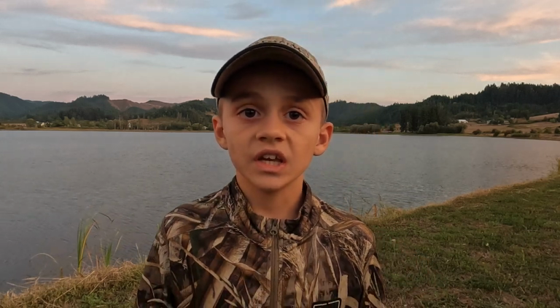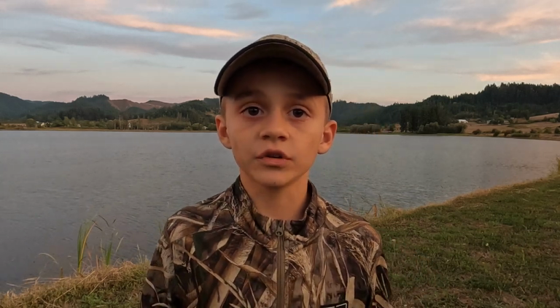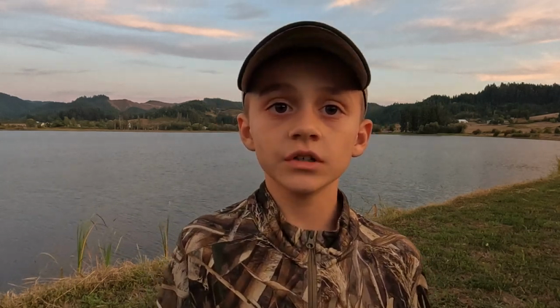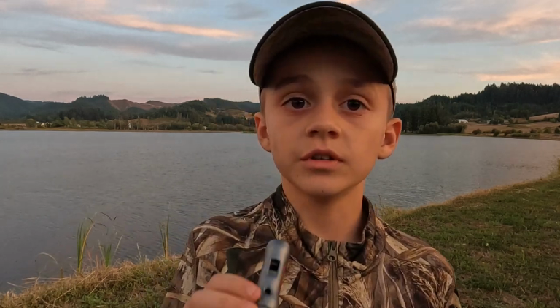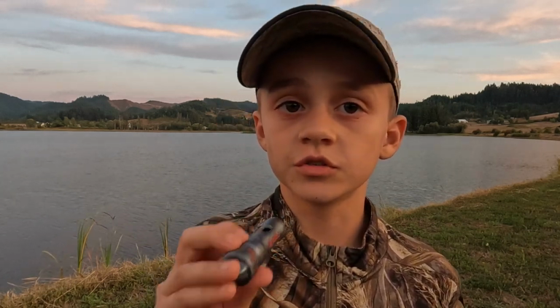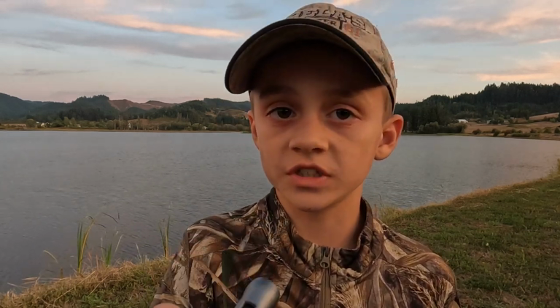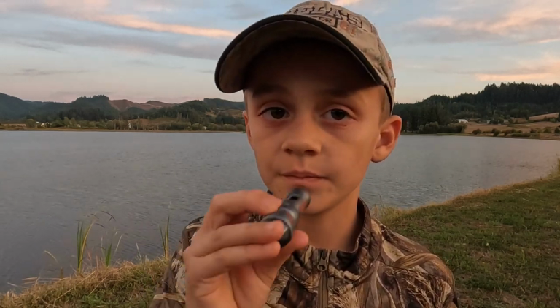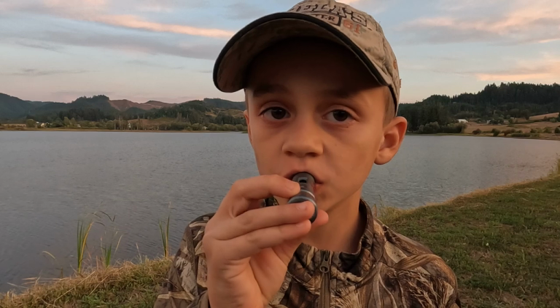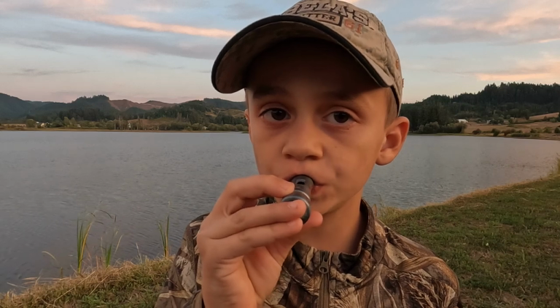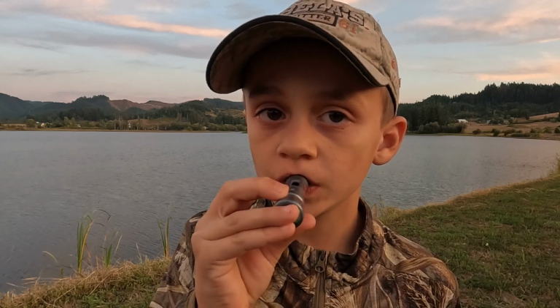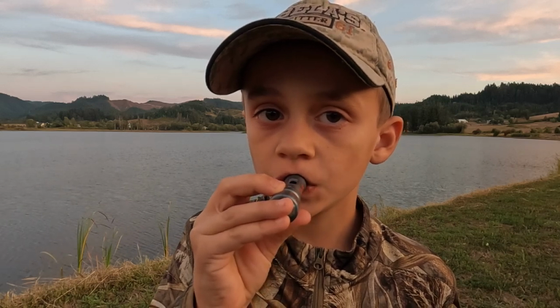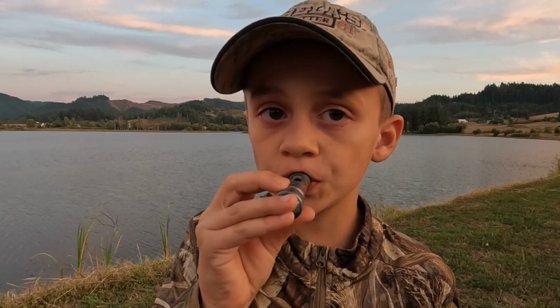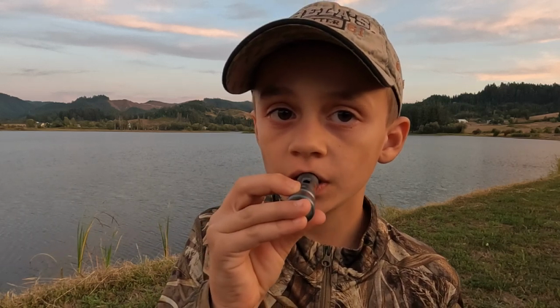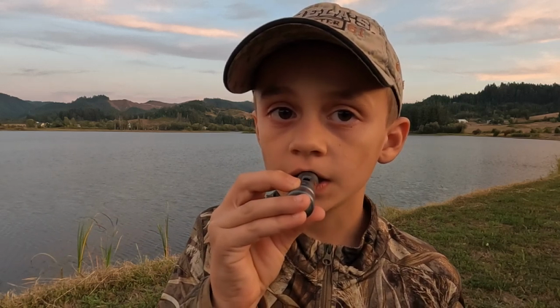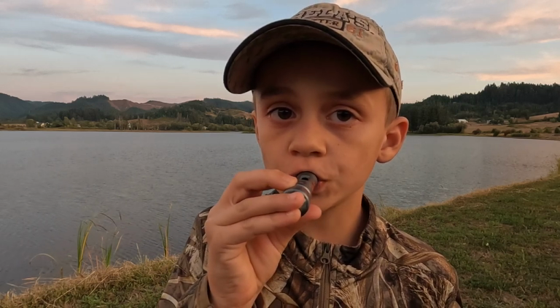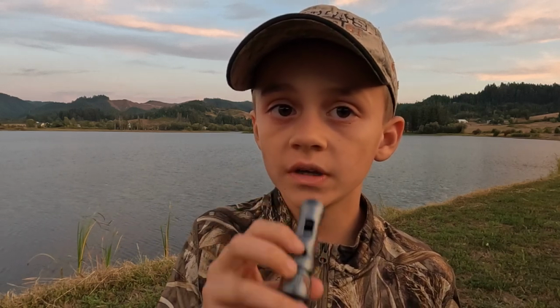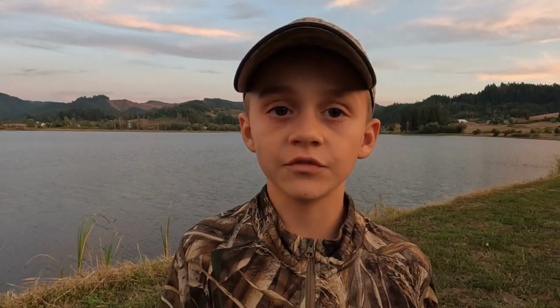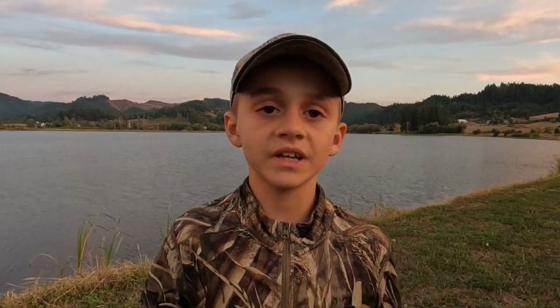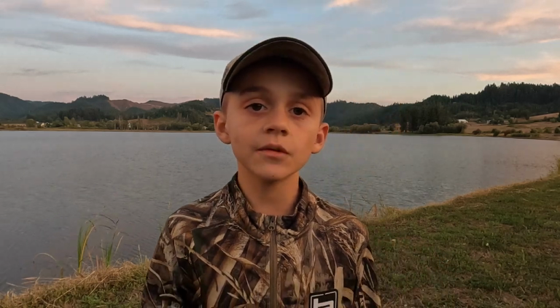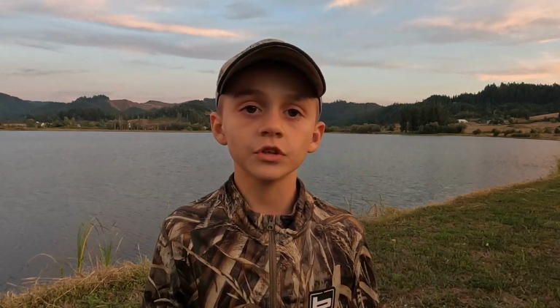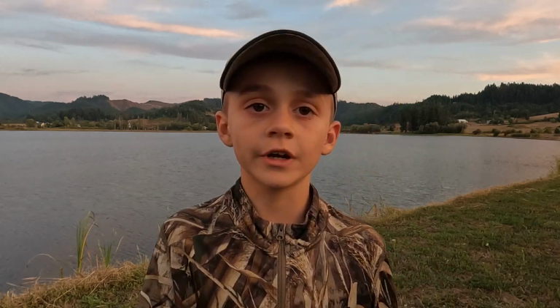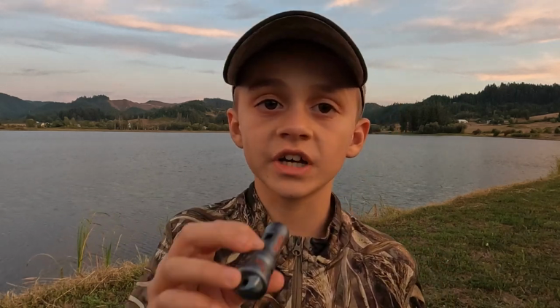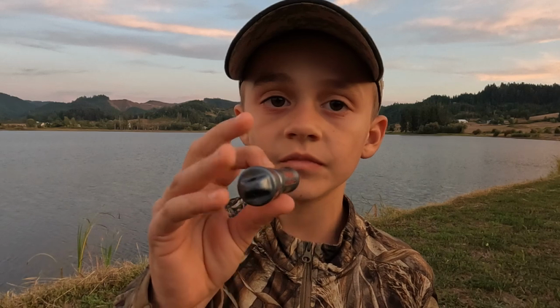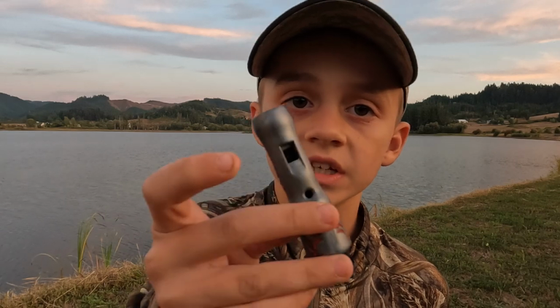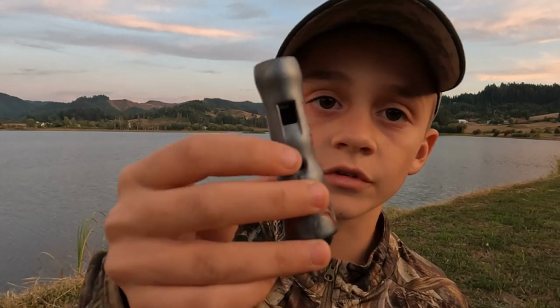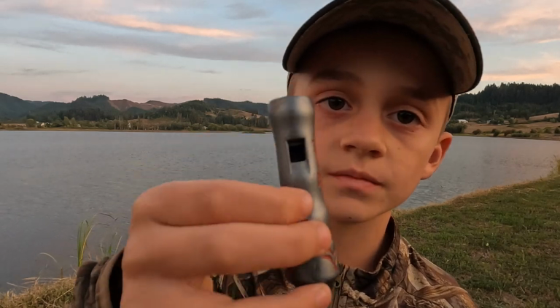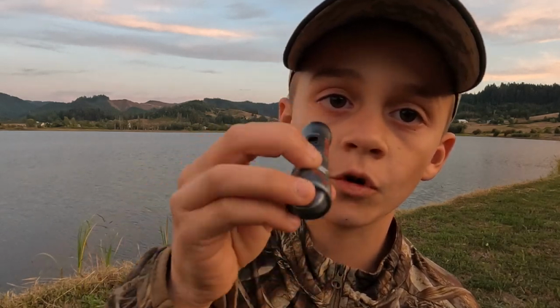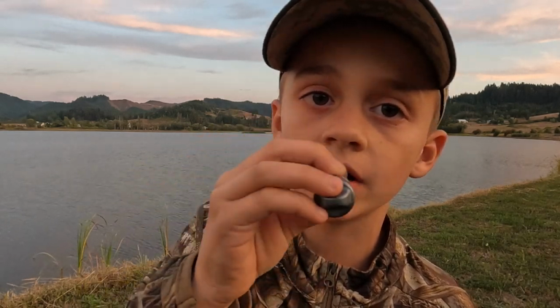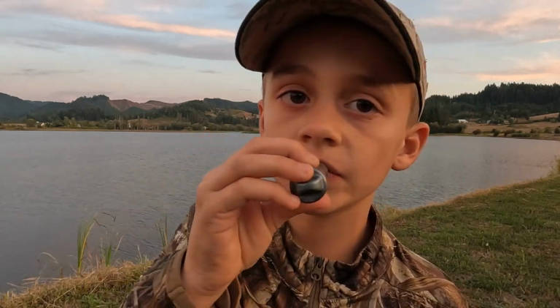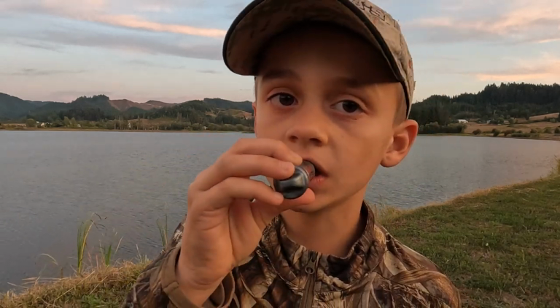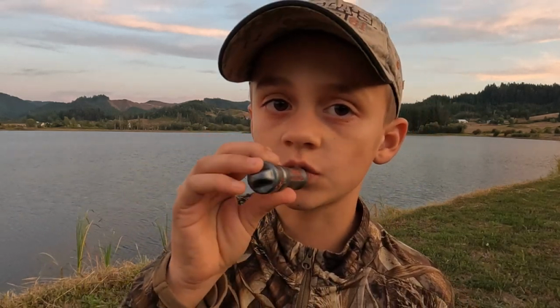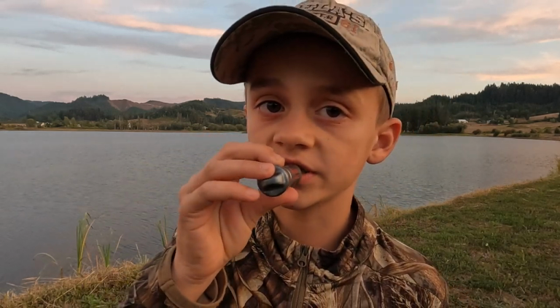For the teal, you just do short bursts of air. For the pintail, you flutter your tongue and cover this hole right here, and just short burst.